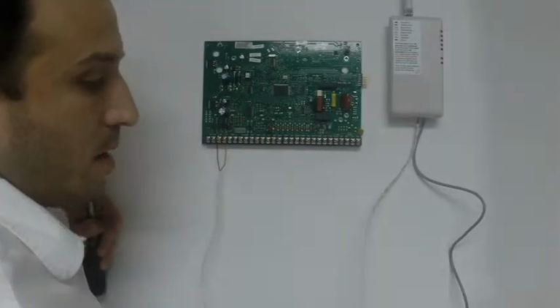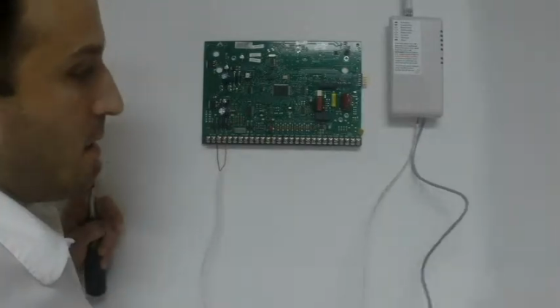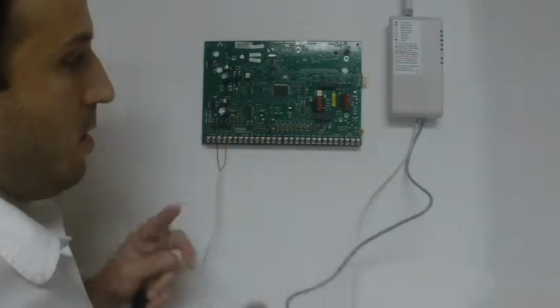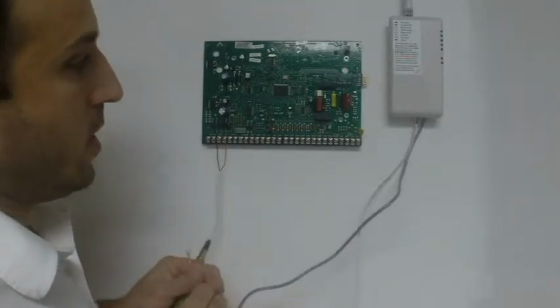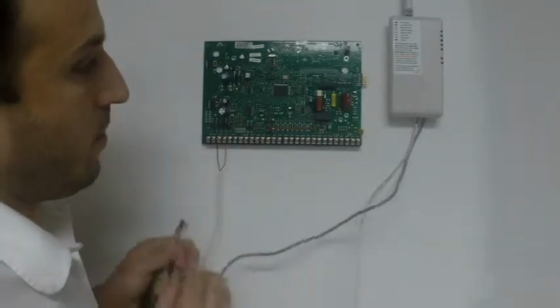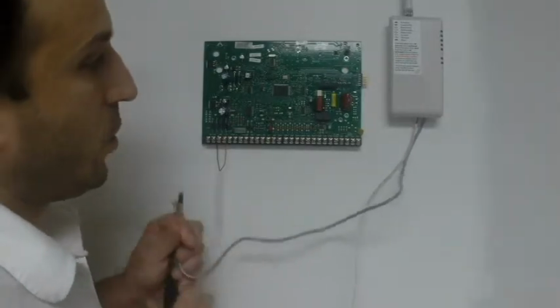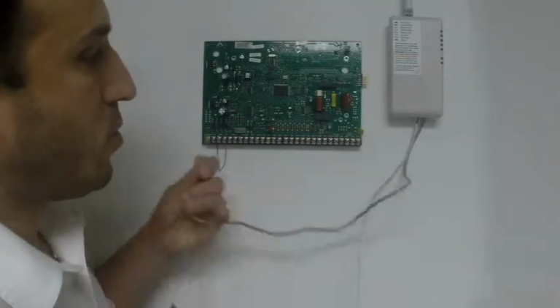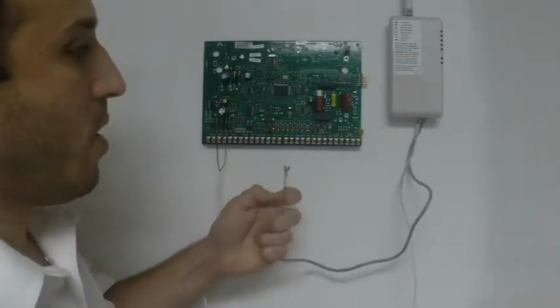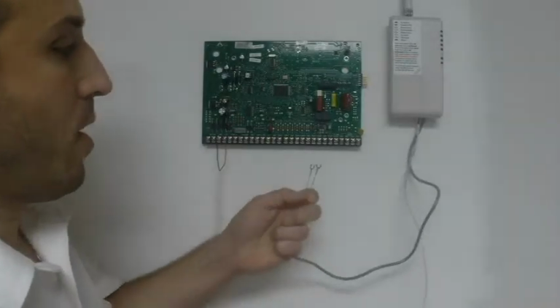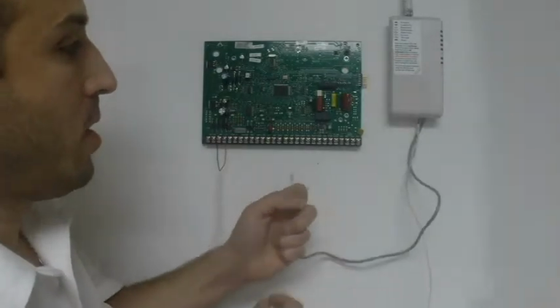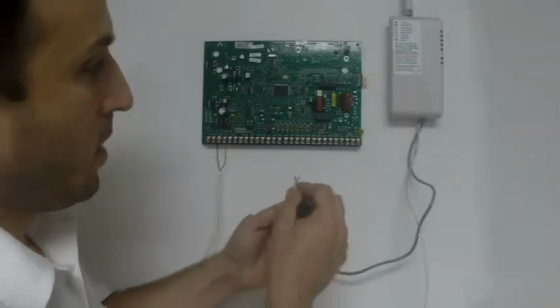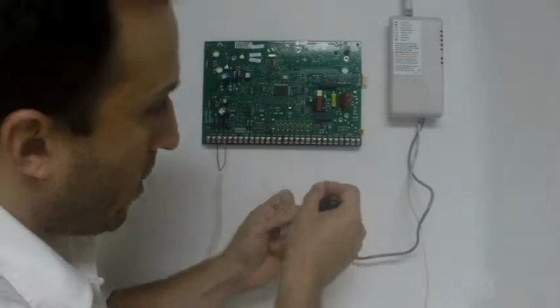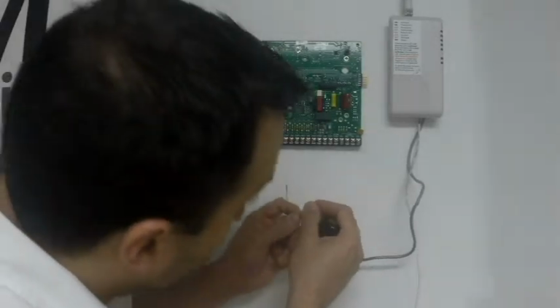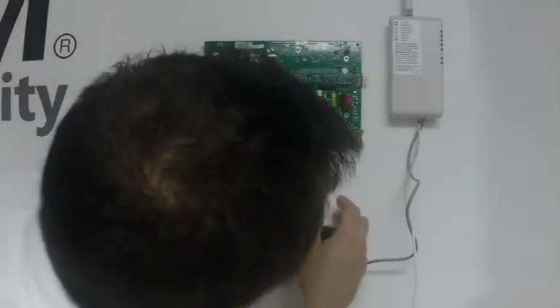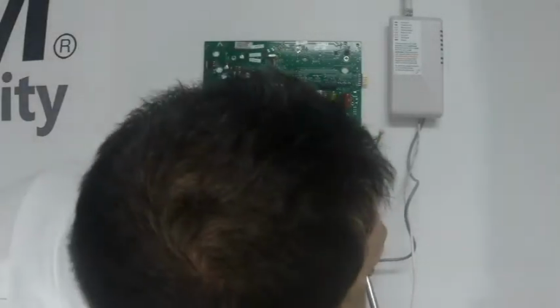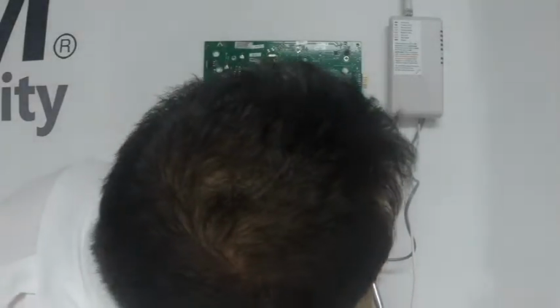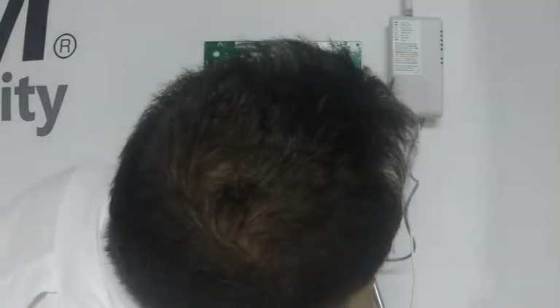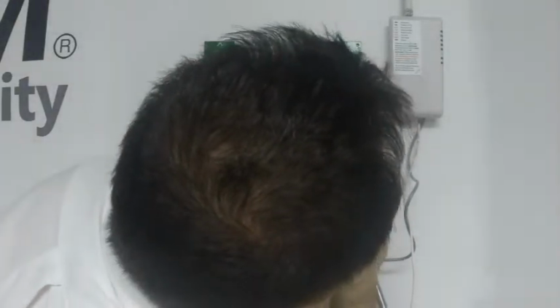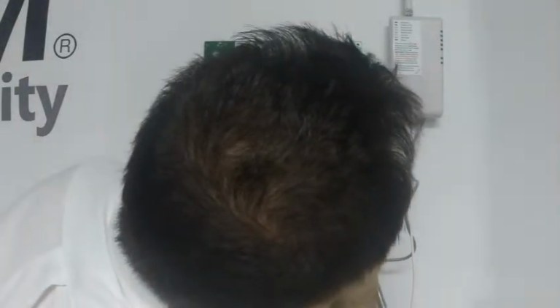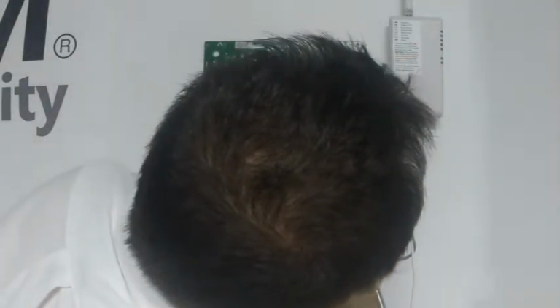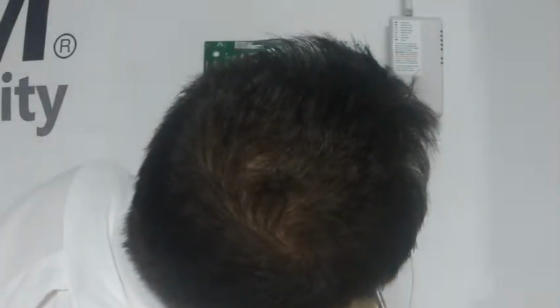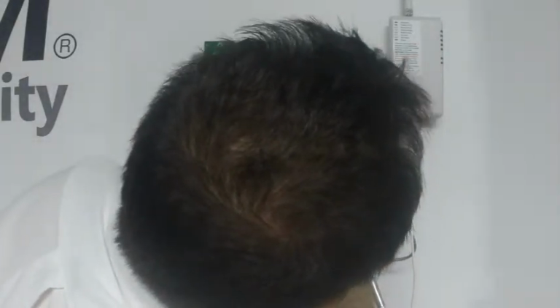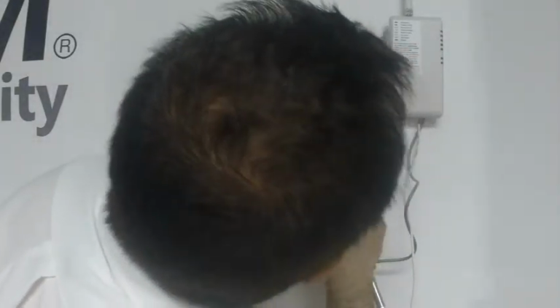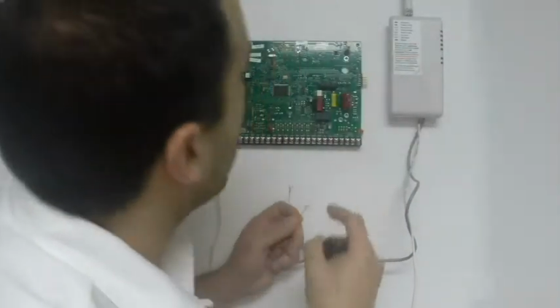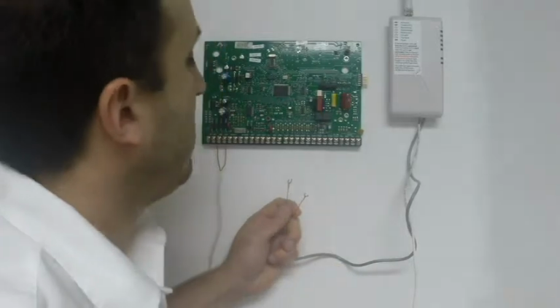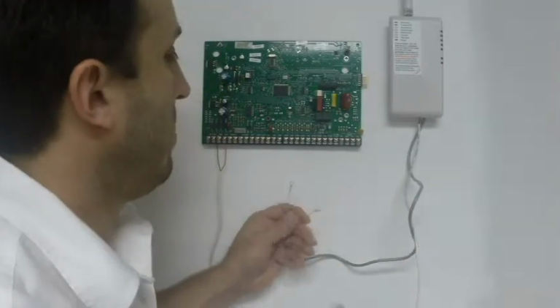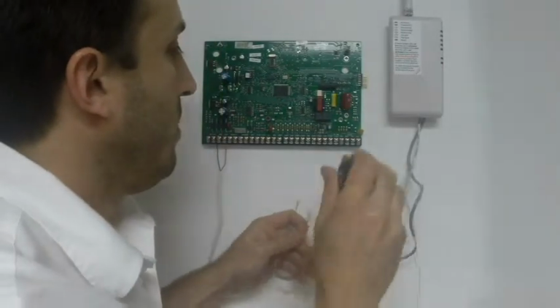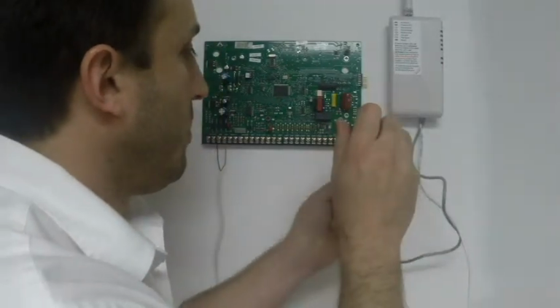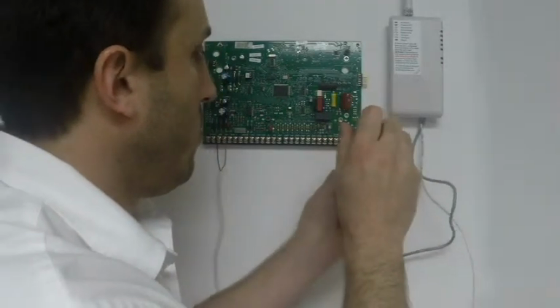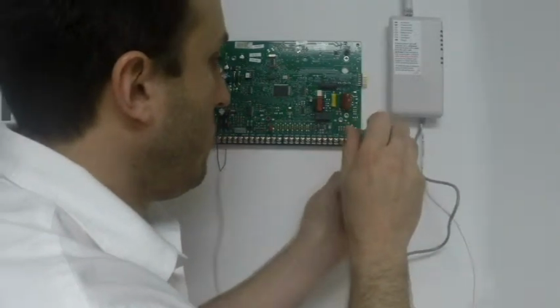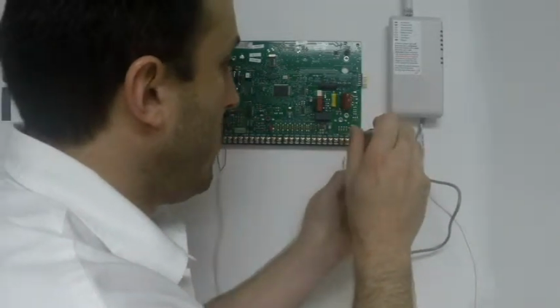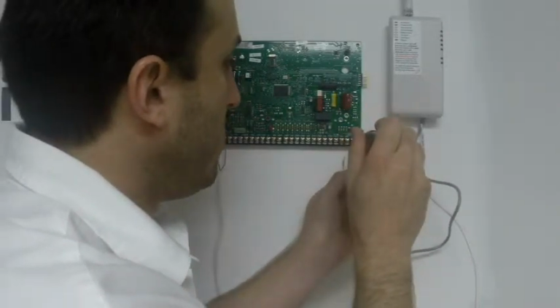Over here we only have our two wires, the red and green. On this, number 28 is your red and 25 is your green. So all you do is land these in.